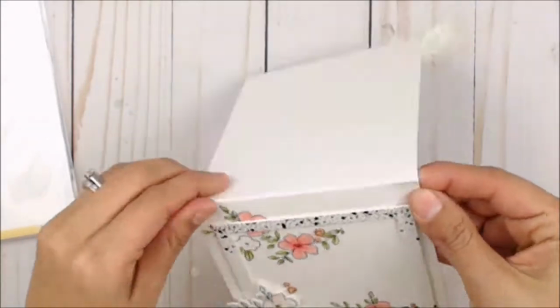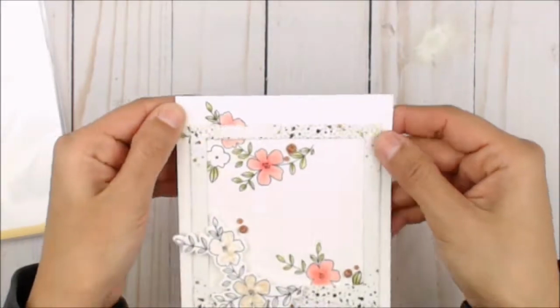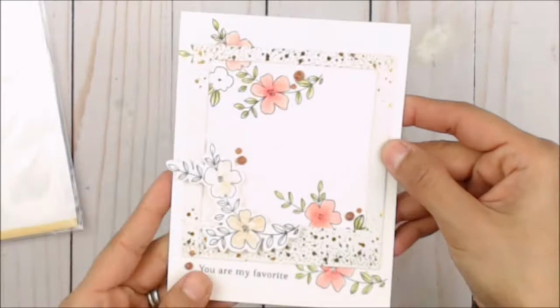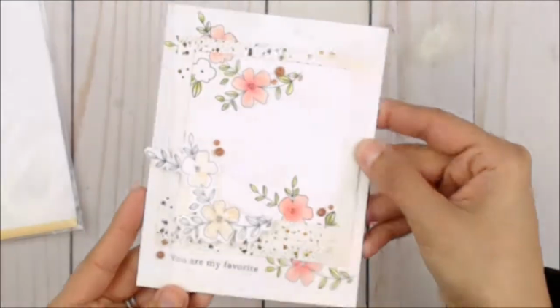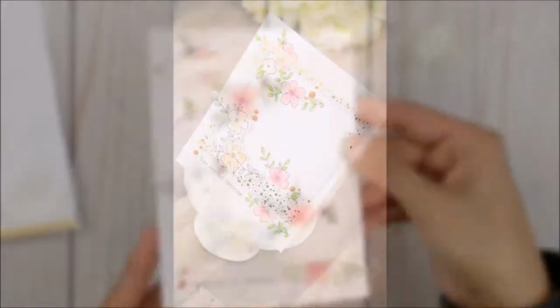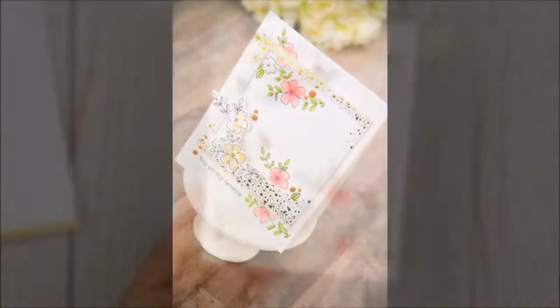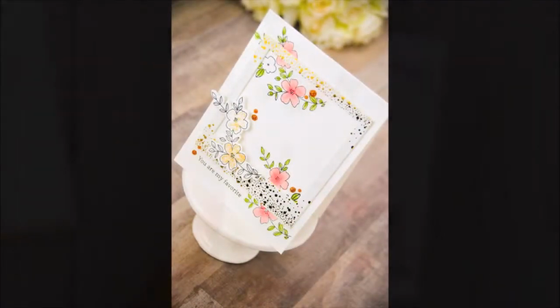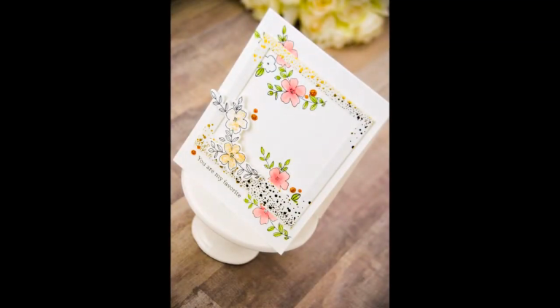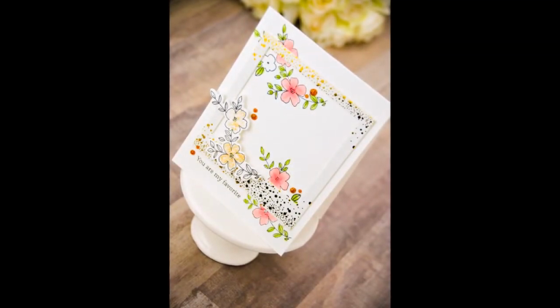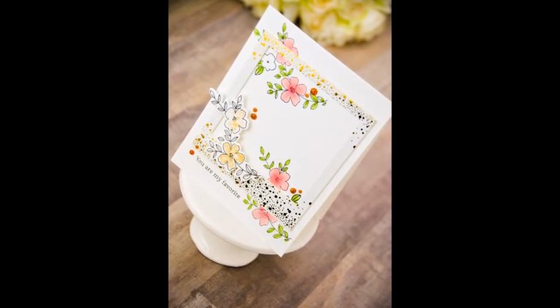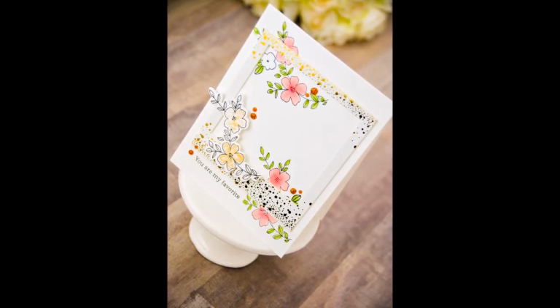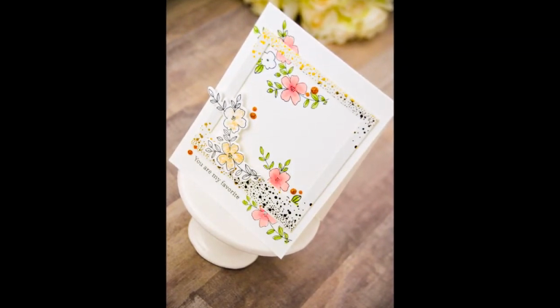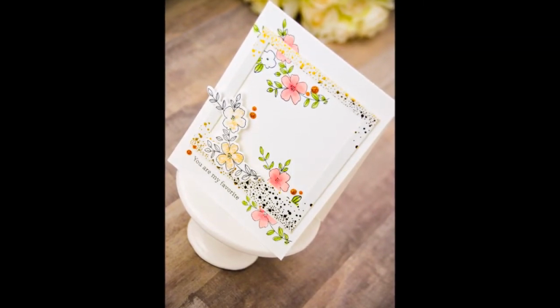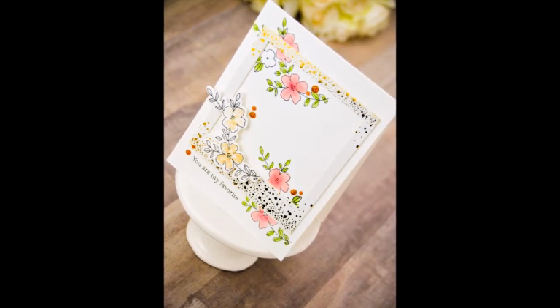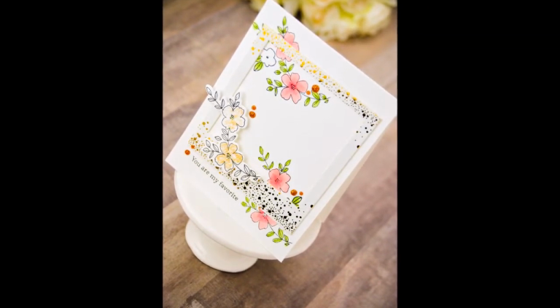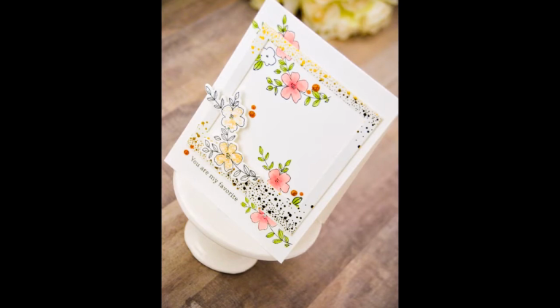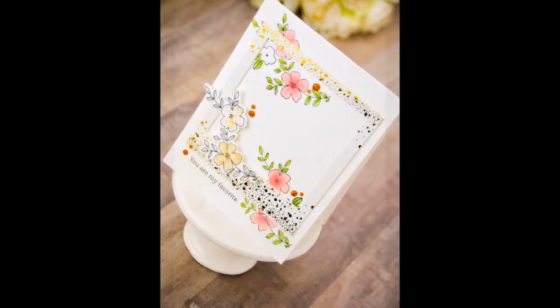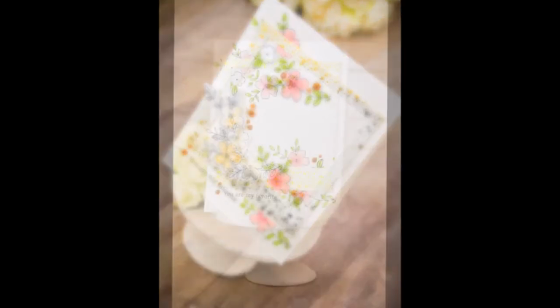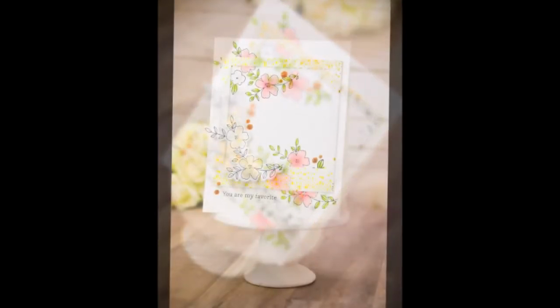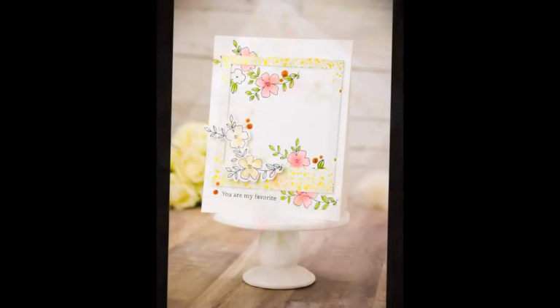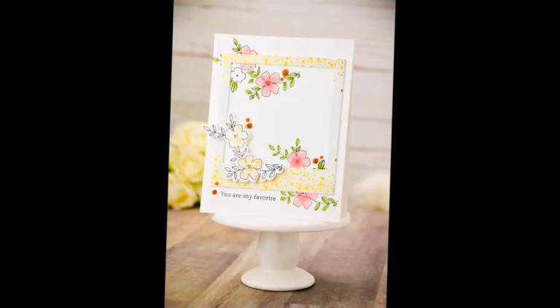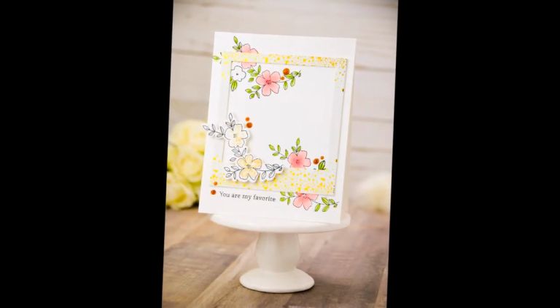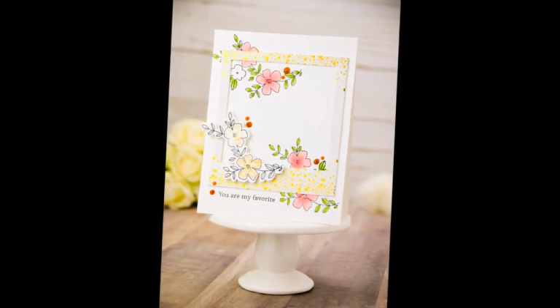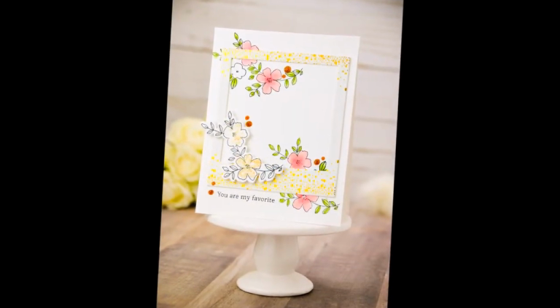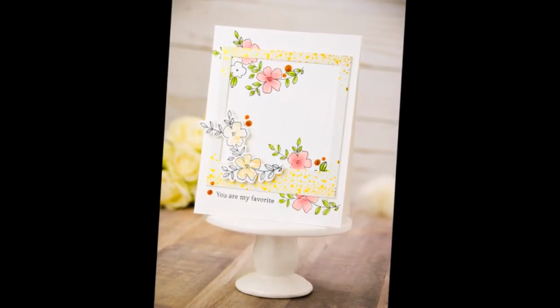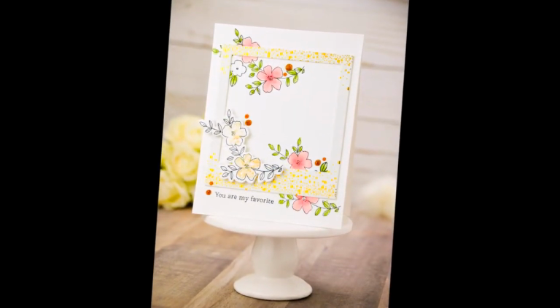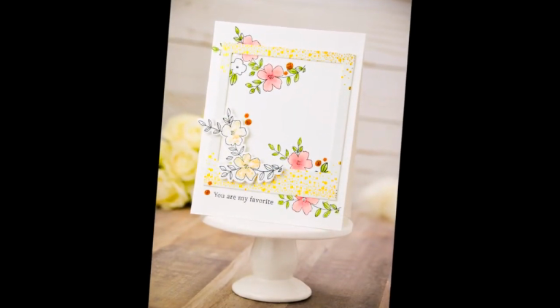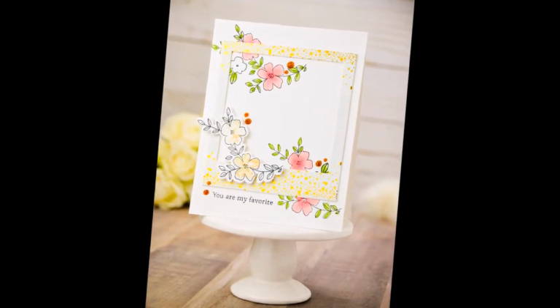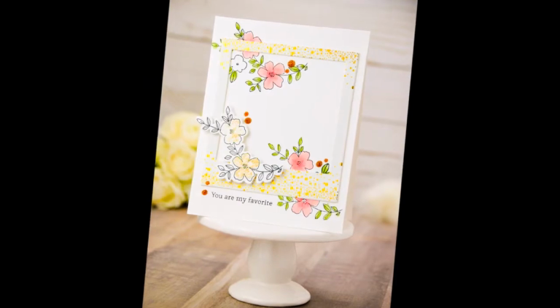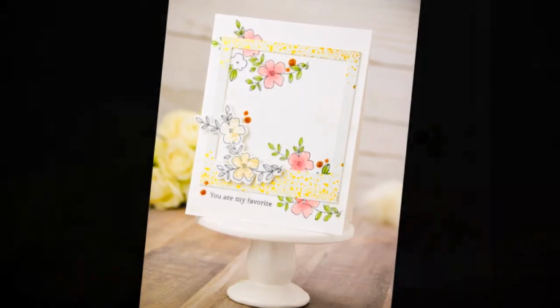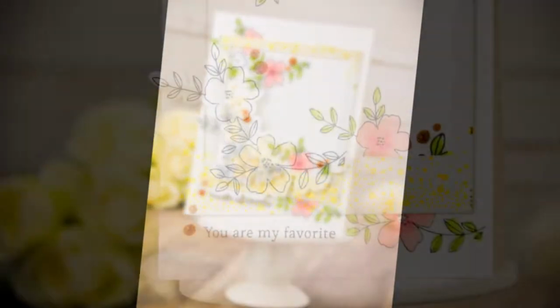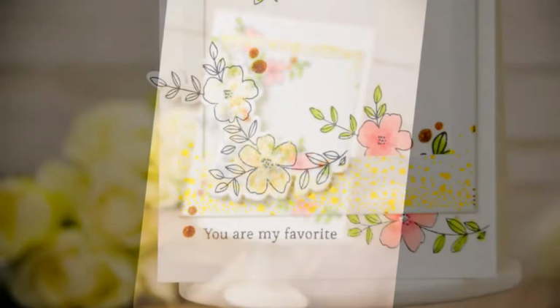I really hope you enjoy using December Days in coordination with the winter release stamp sets. I hope you've enjoyed the card — please give this a thumbs up and a nice comment down below. Have an awesome day!